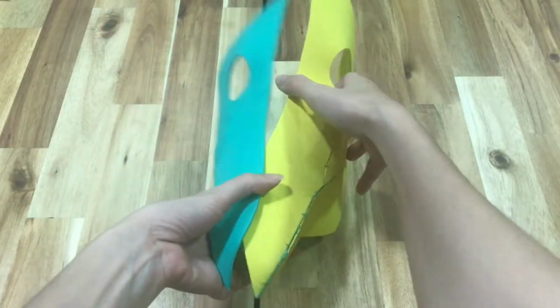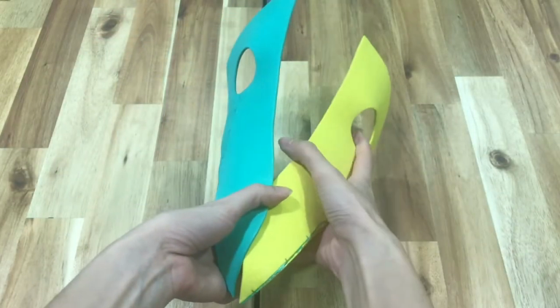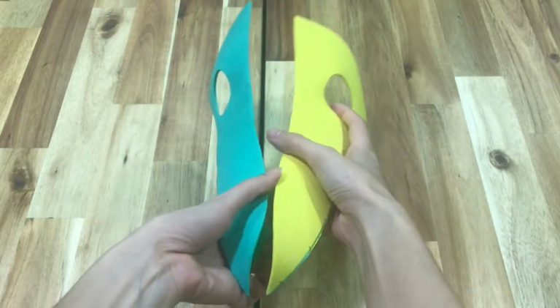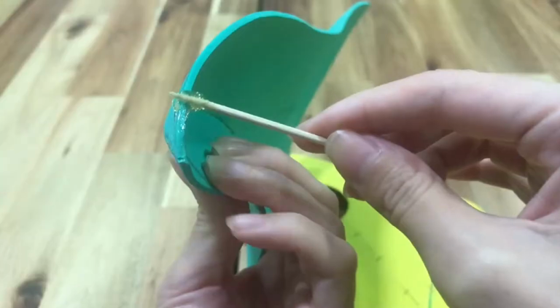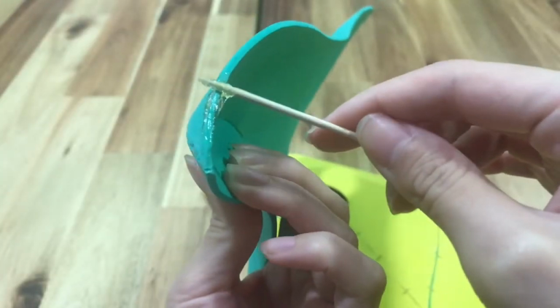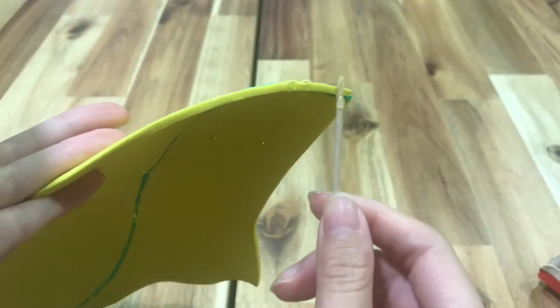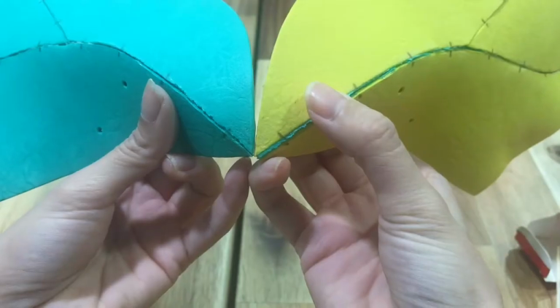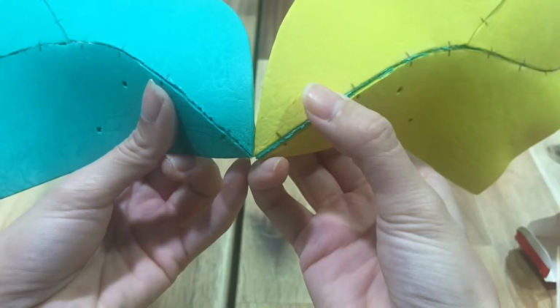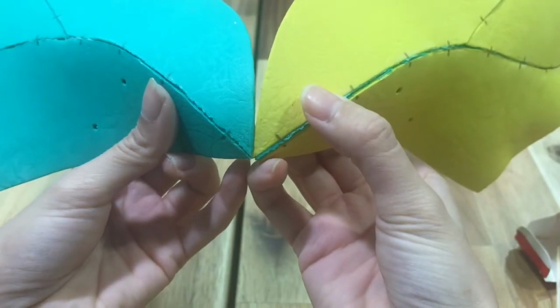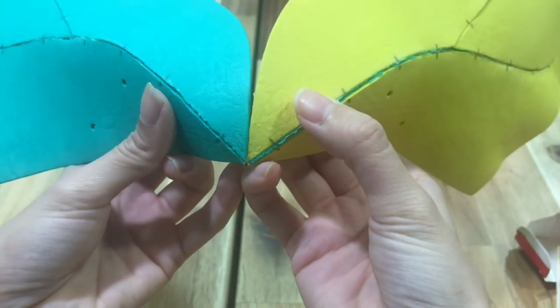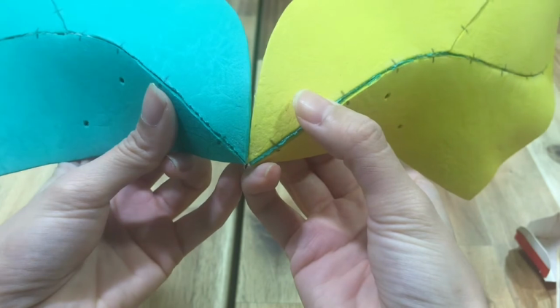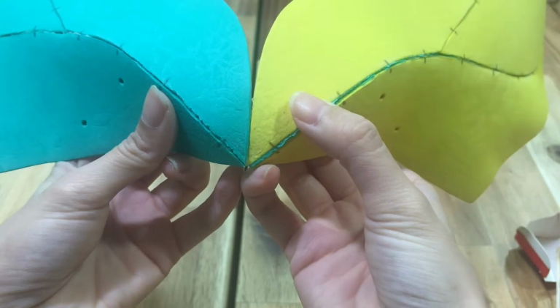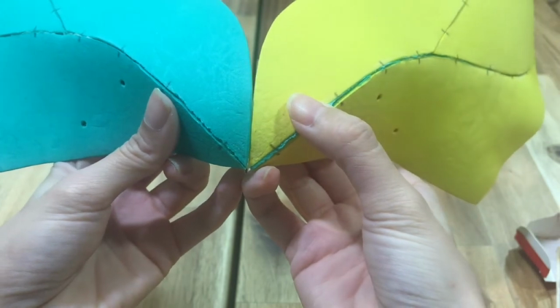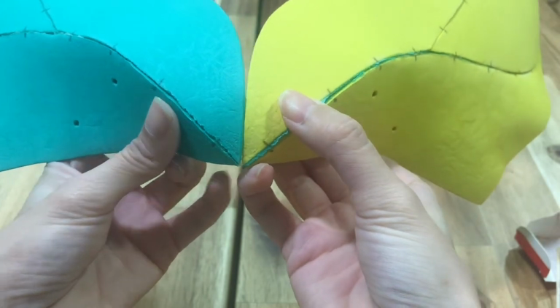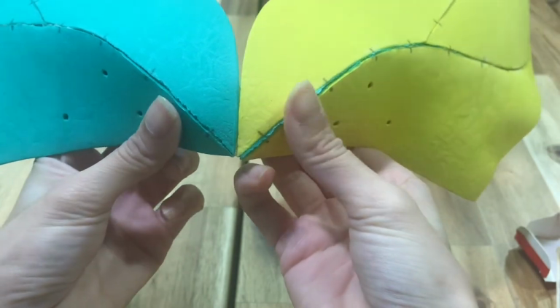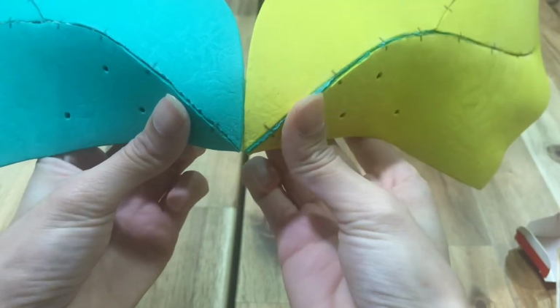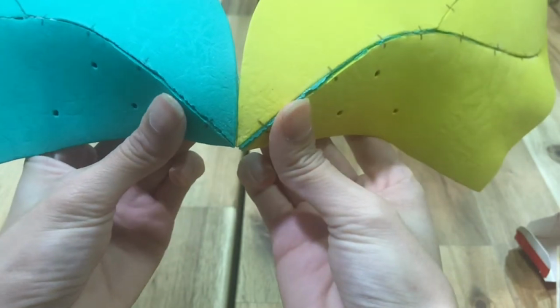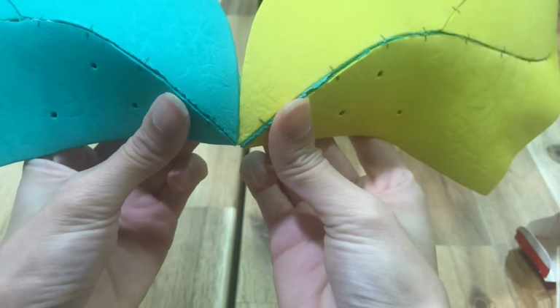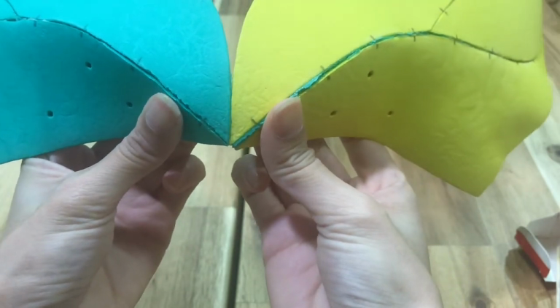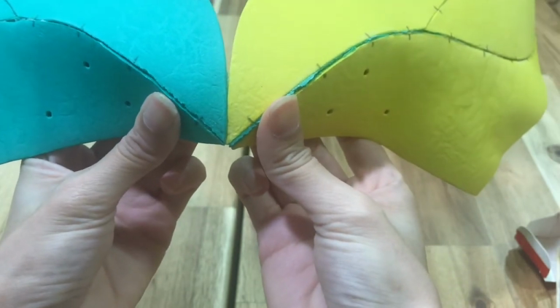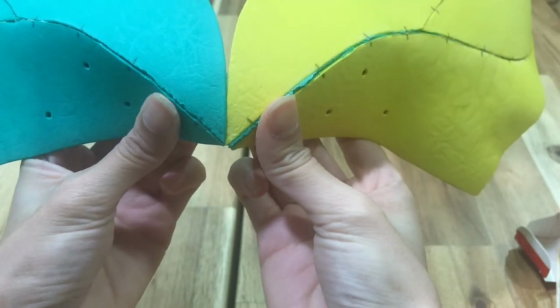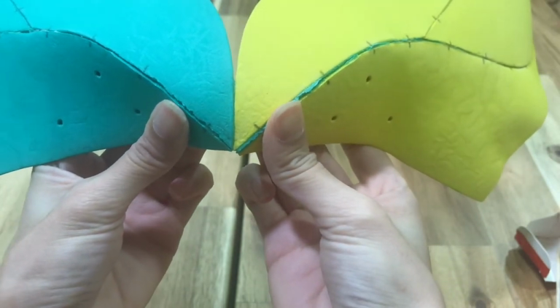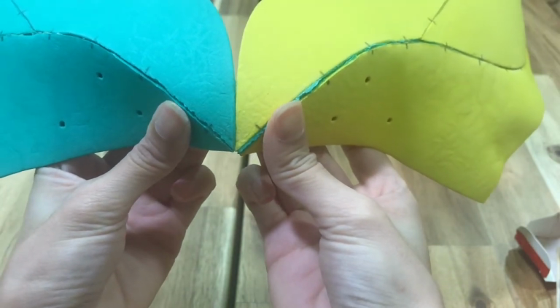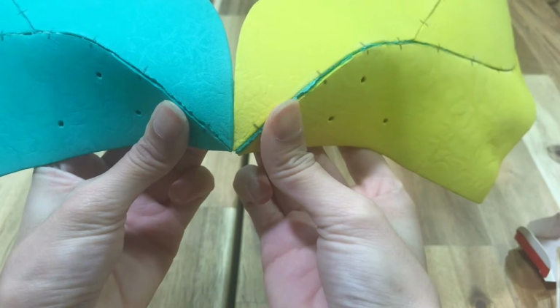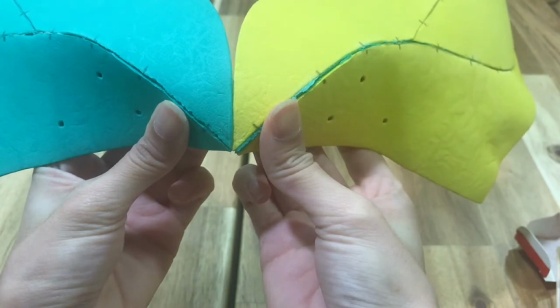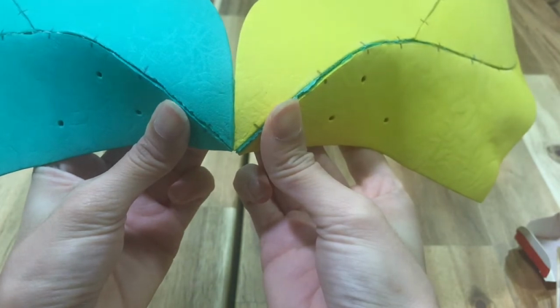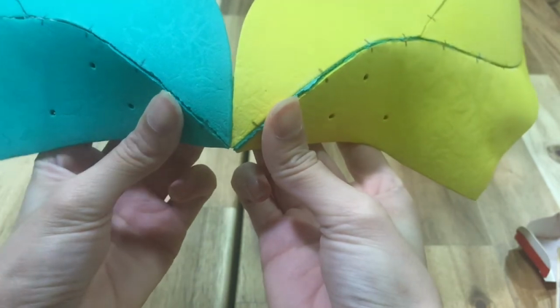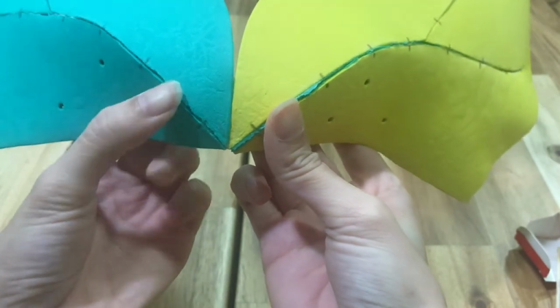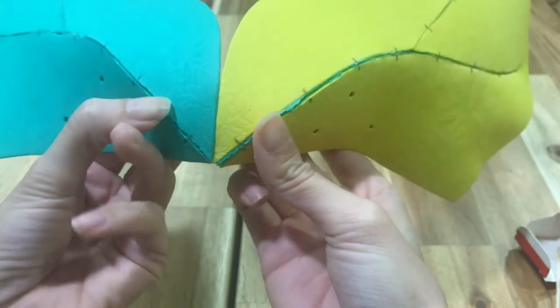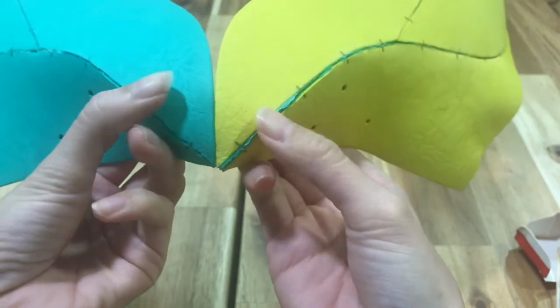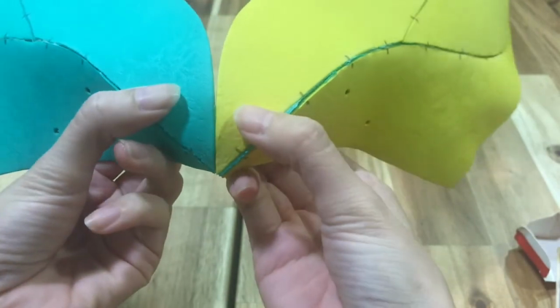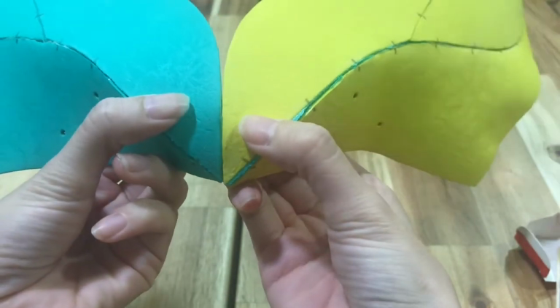Next, I joined the two mask halves together with more contact cement. This part is super fiddly because of the curved edges. If you decide to make this, just be patient and go slowly.